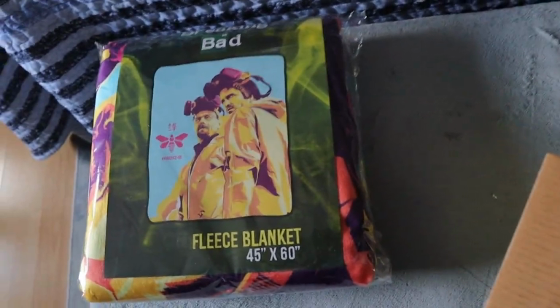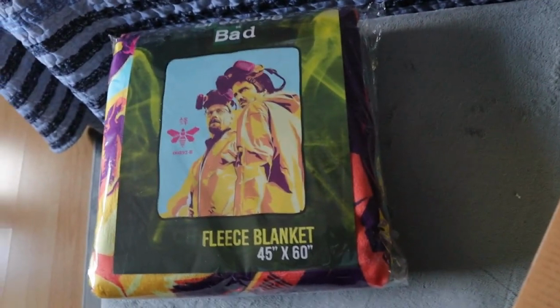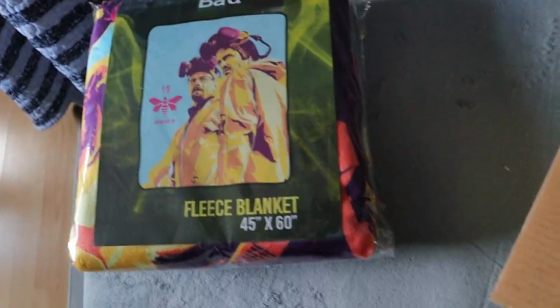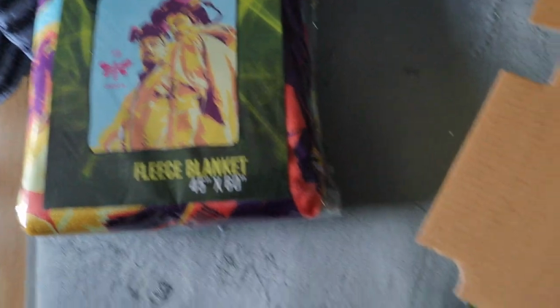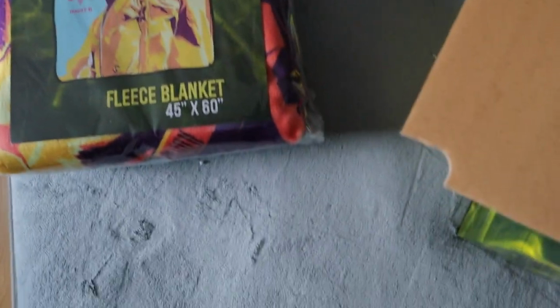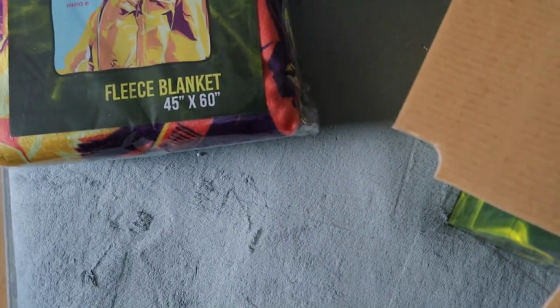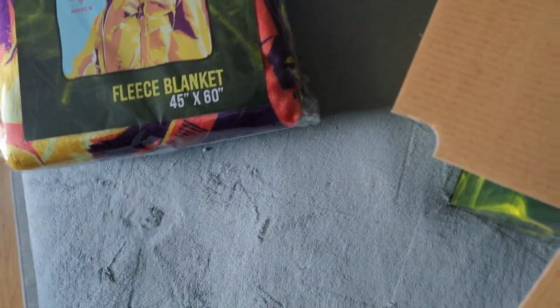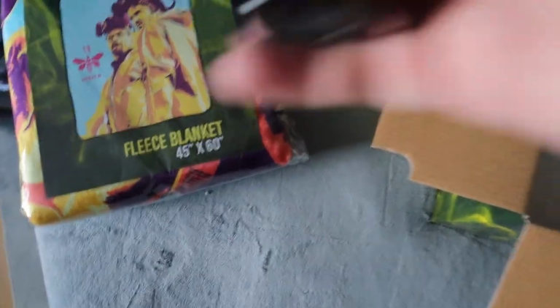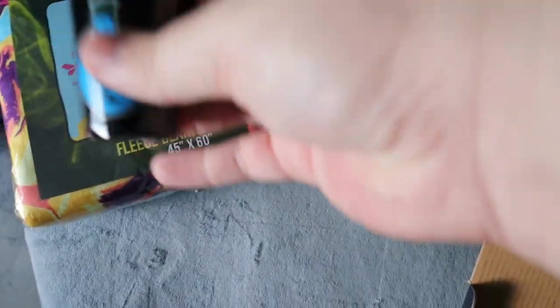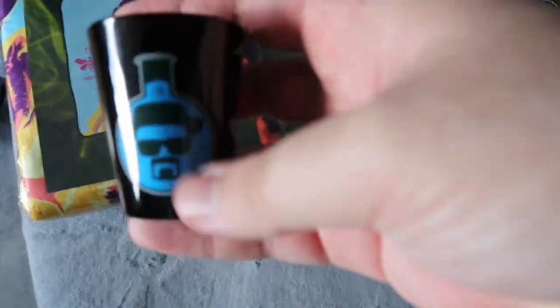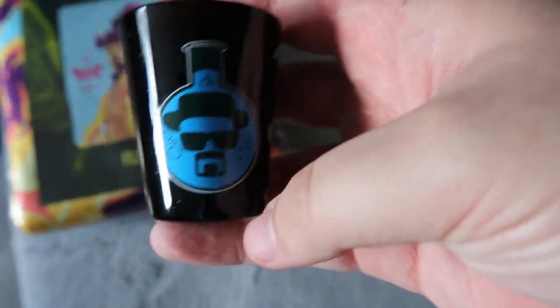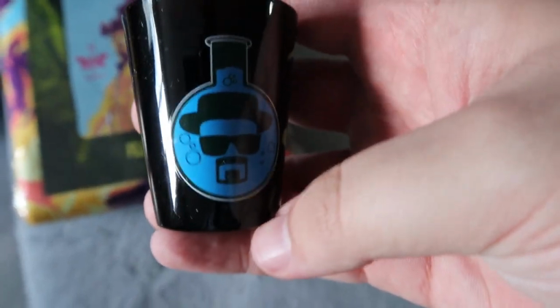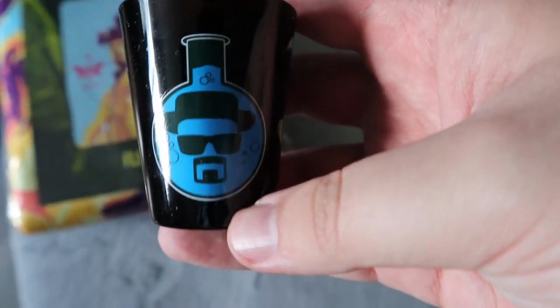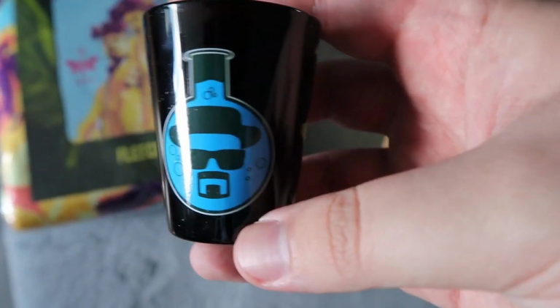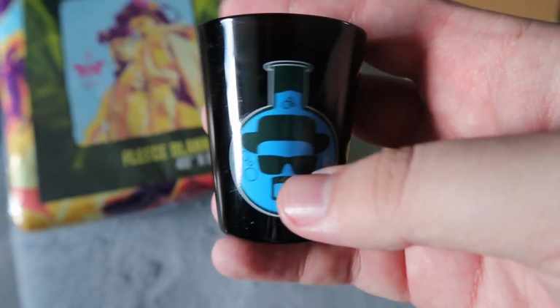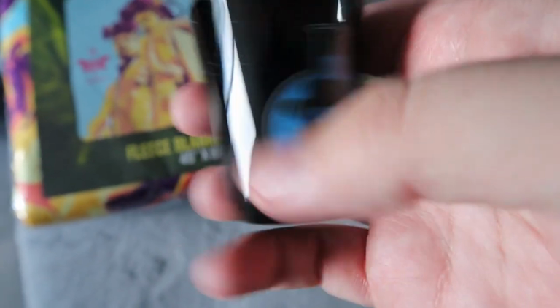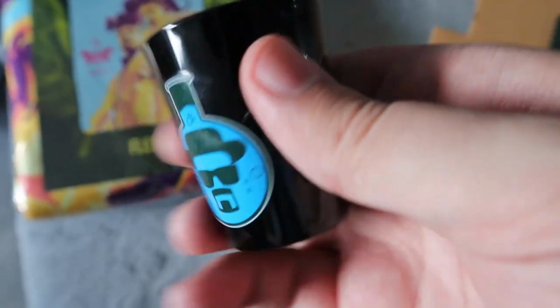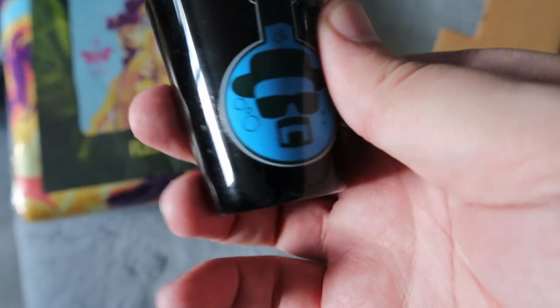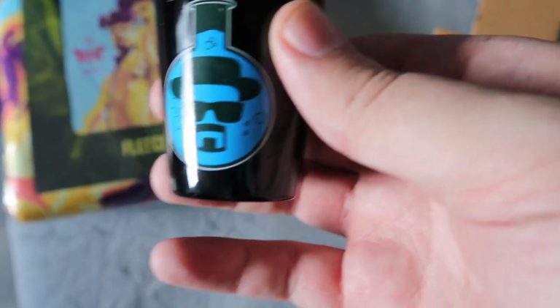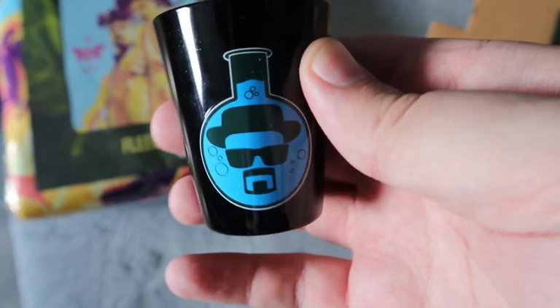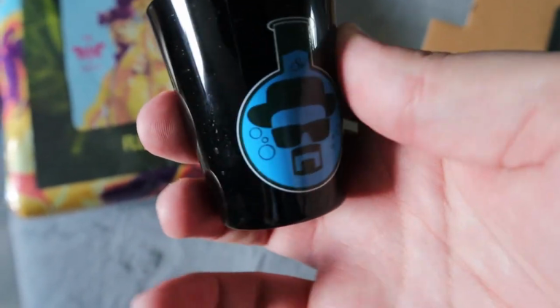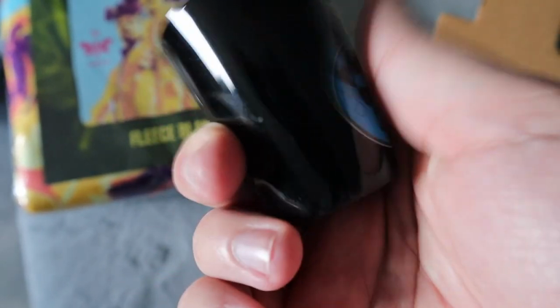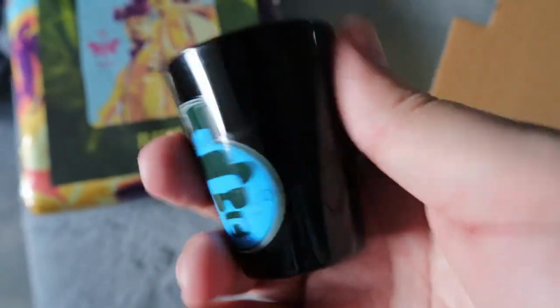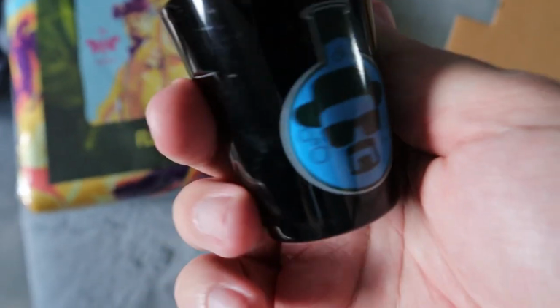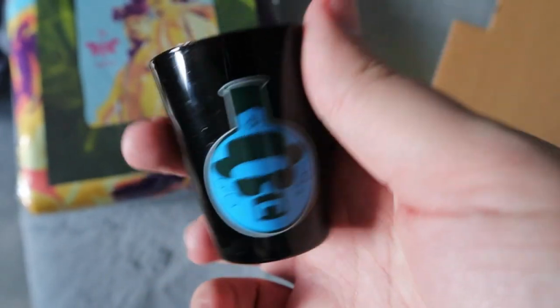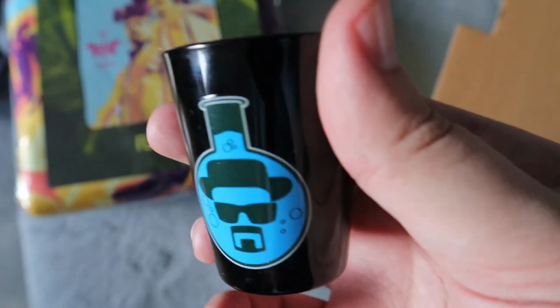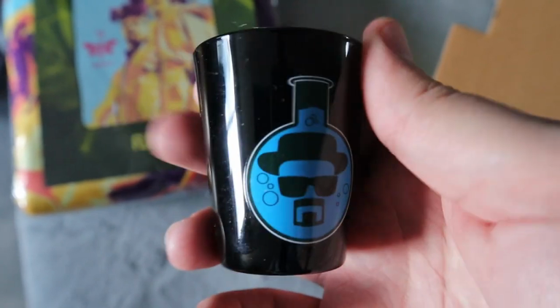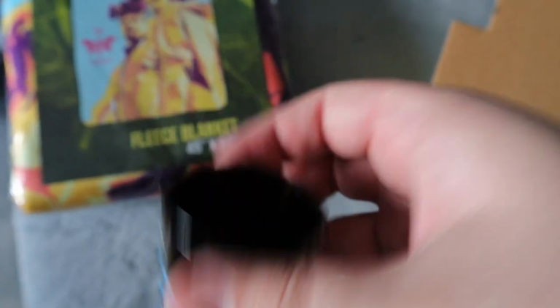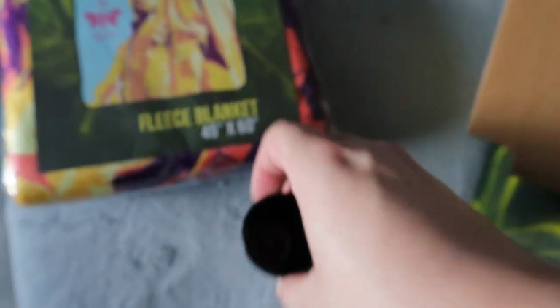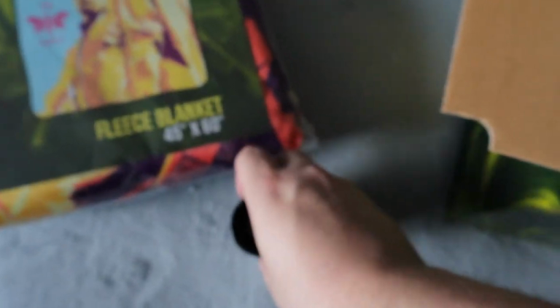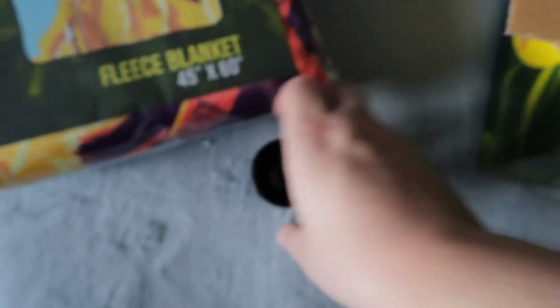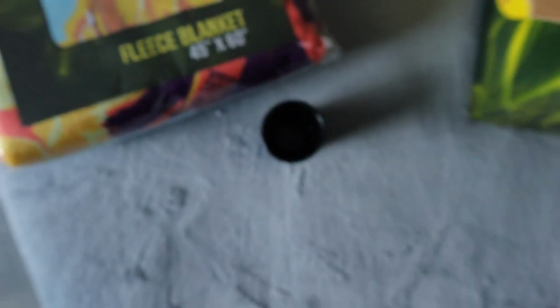Next up we do have this little shot glass of Walter White with the blue chemical in the background. So that's pretty cool.